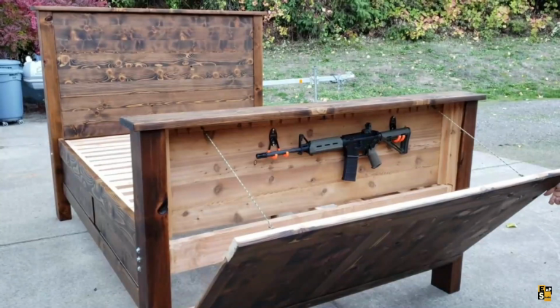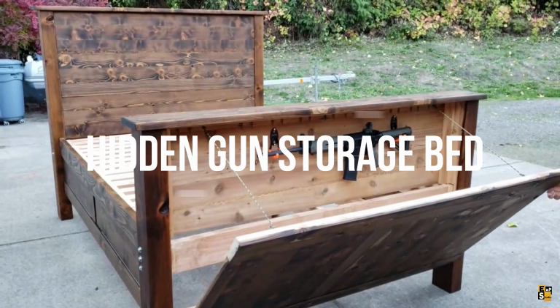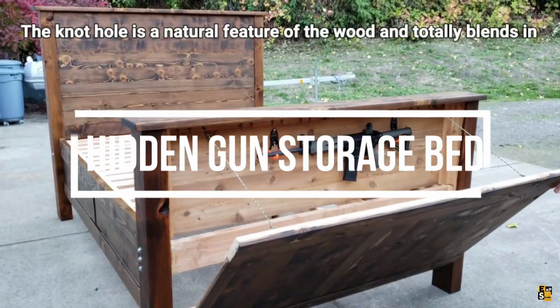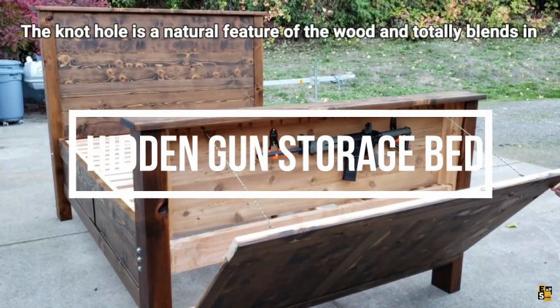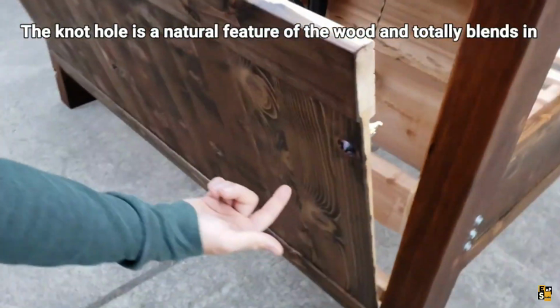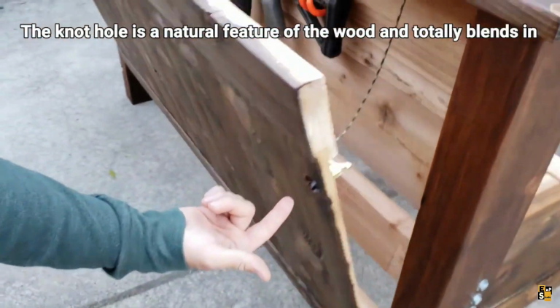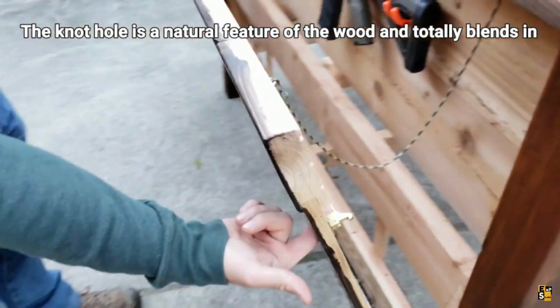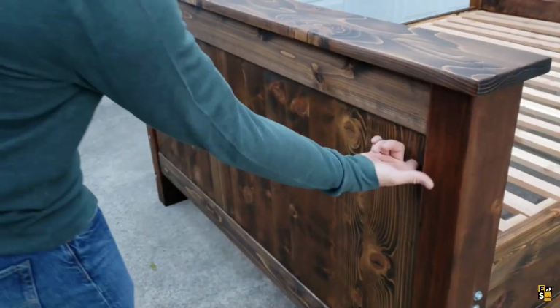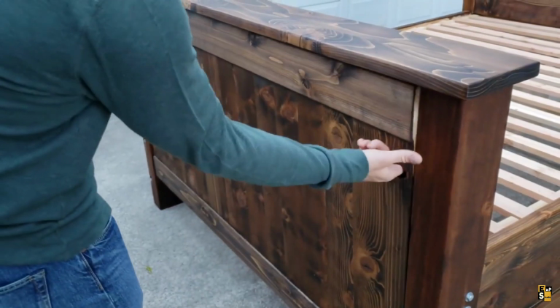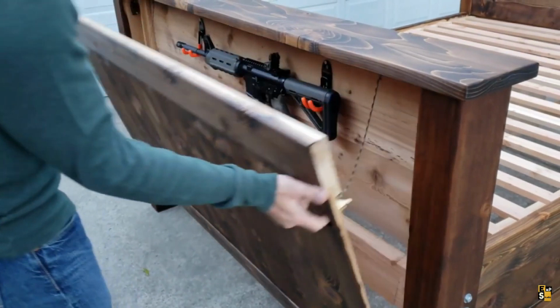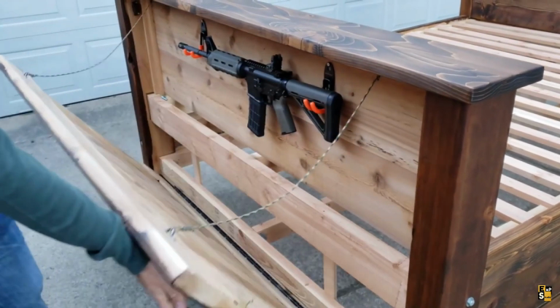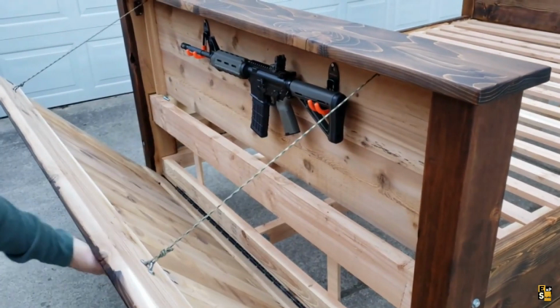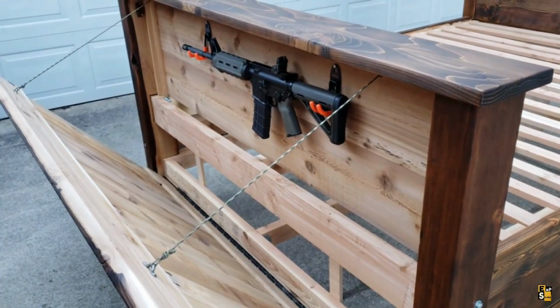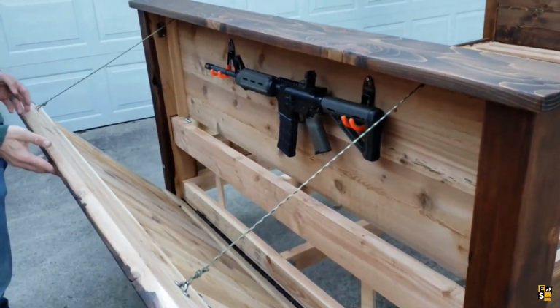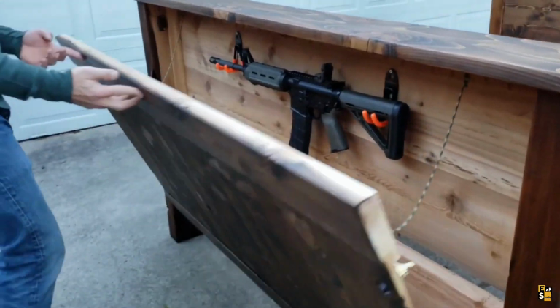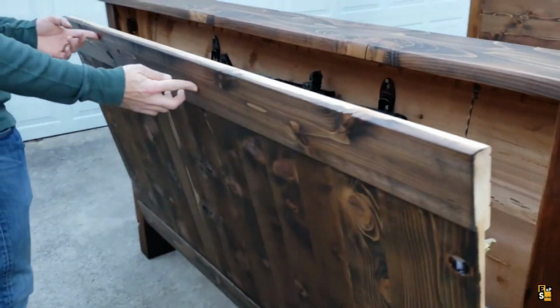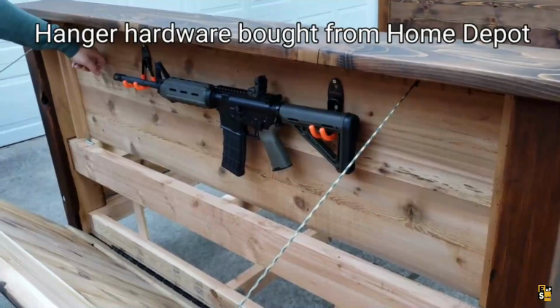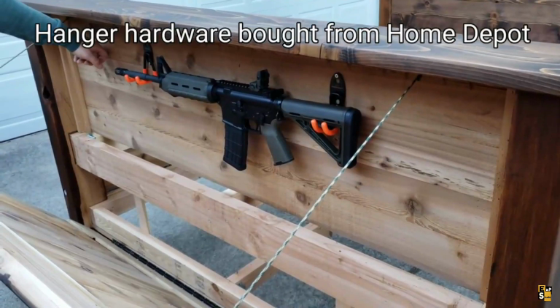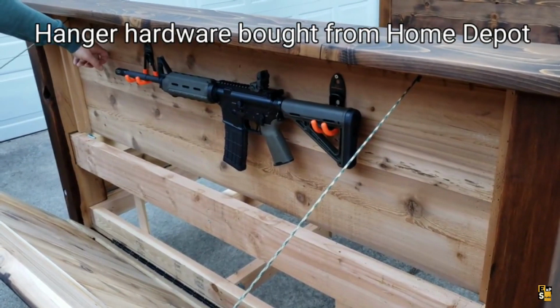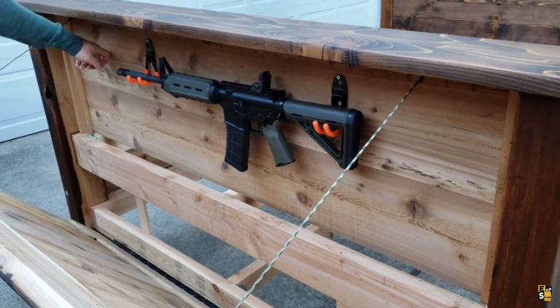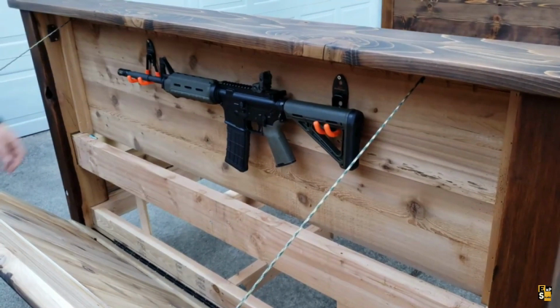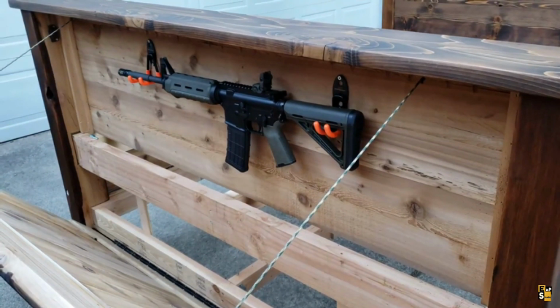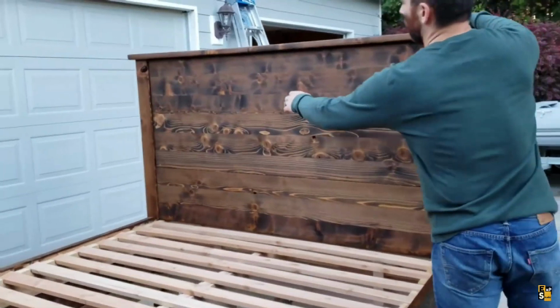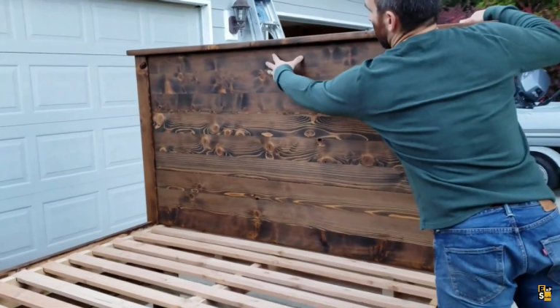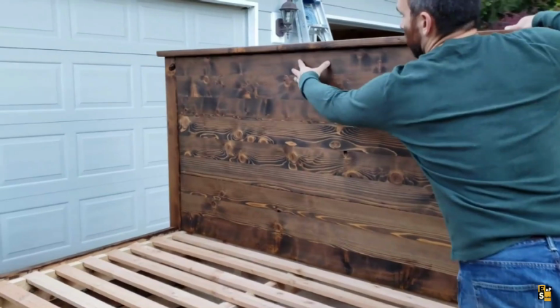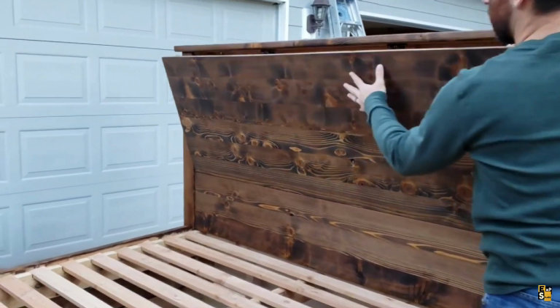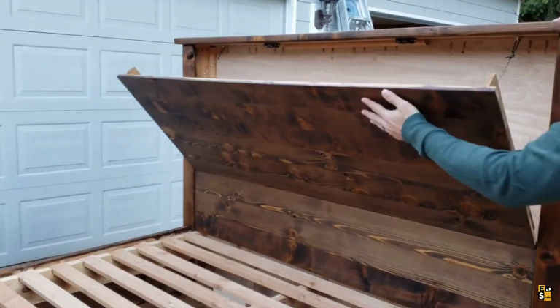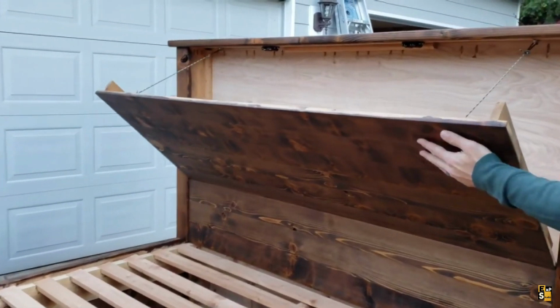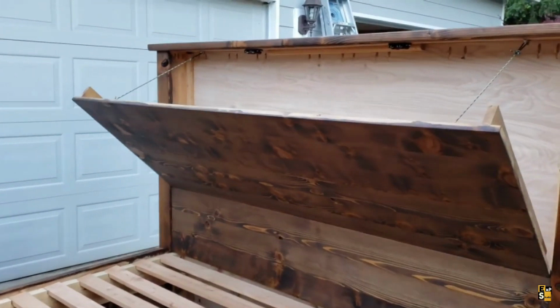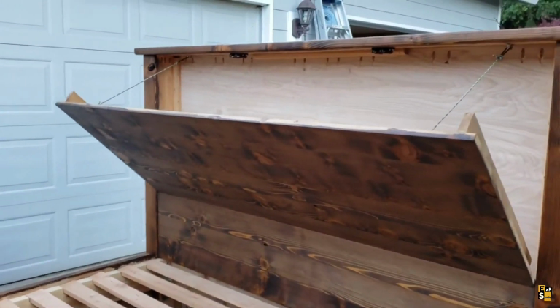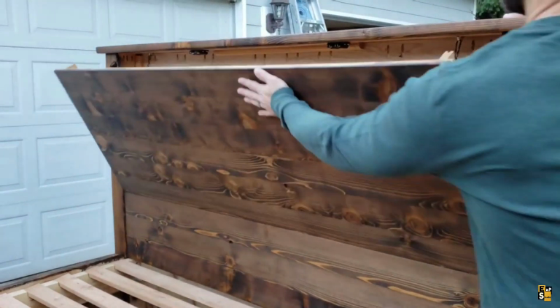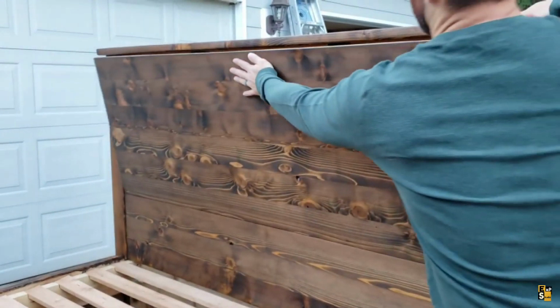How much can a bed actually cost? The Swedes once presented an option priced at $390,000, but here's a model that surpasses it in at least one aspect. This particular bed boasts hidden compartments designed specifically for concealing weapons.